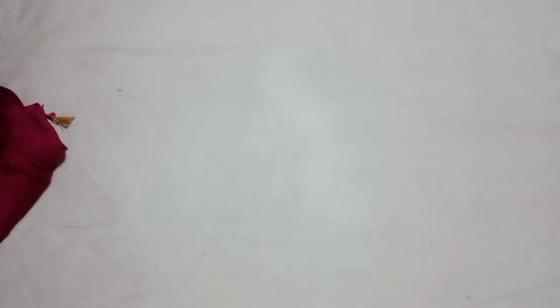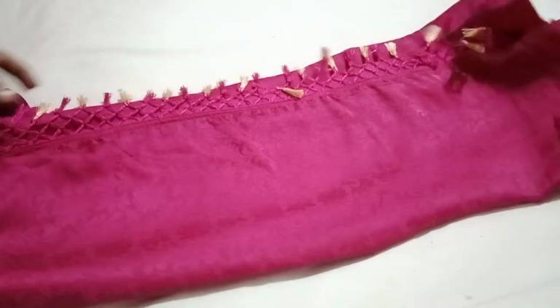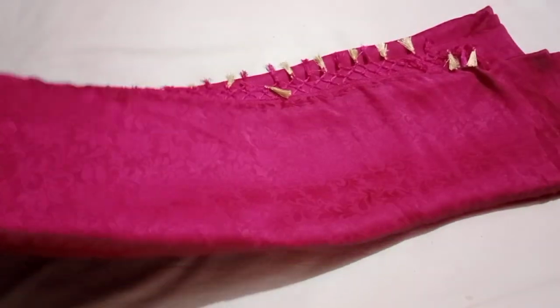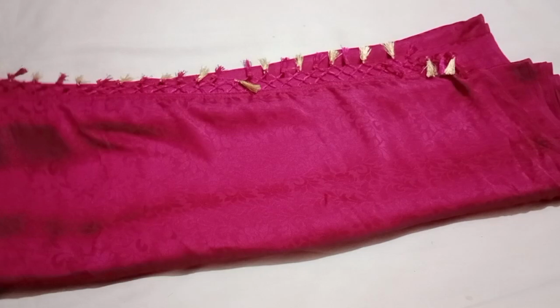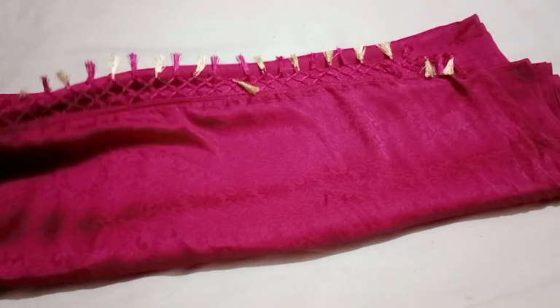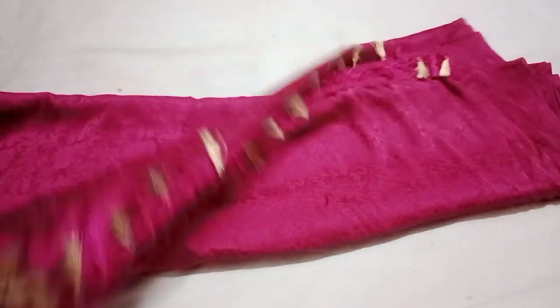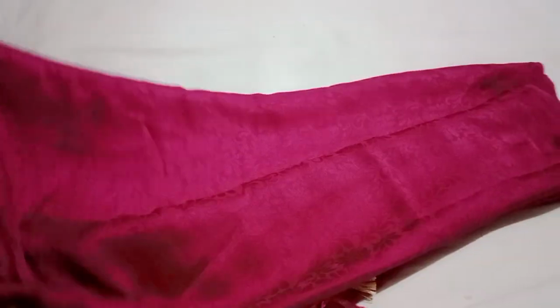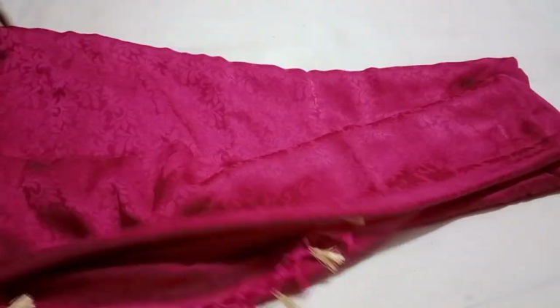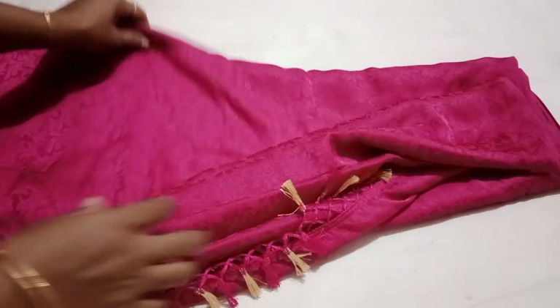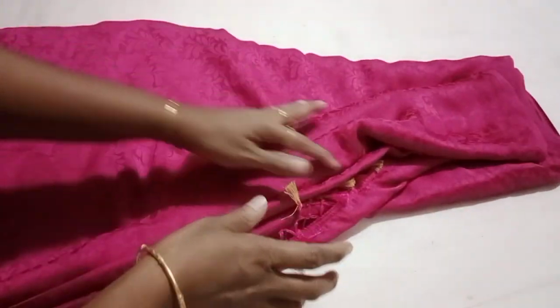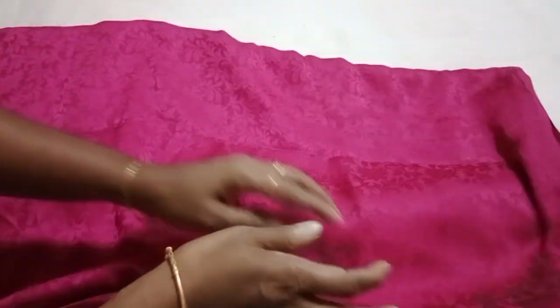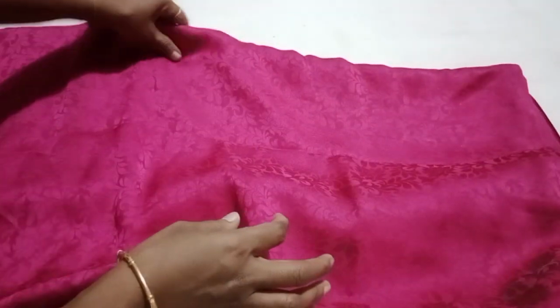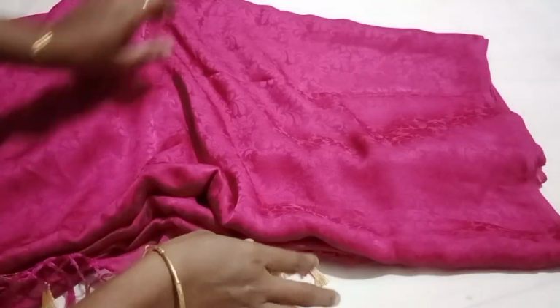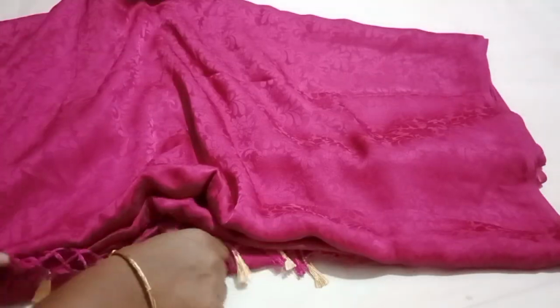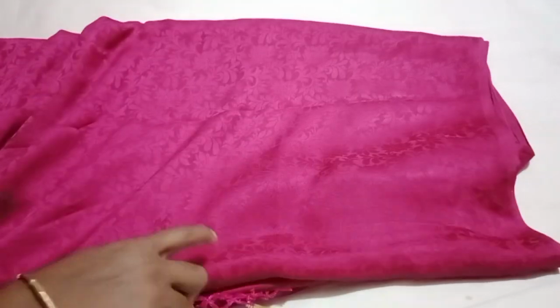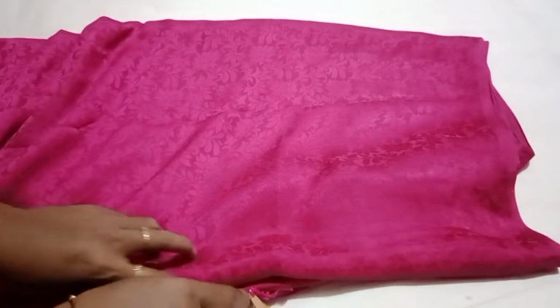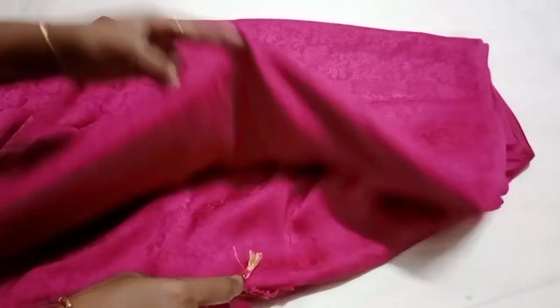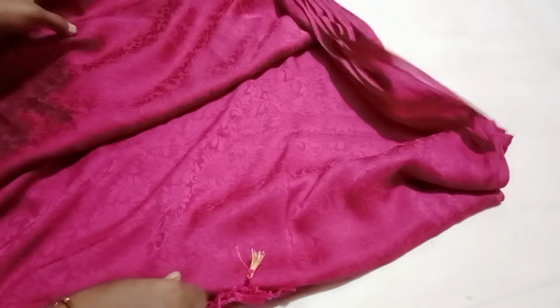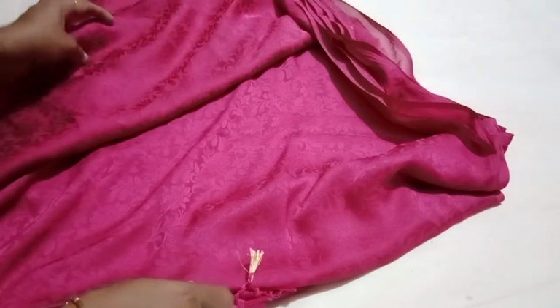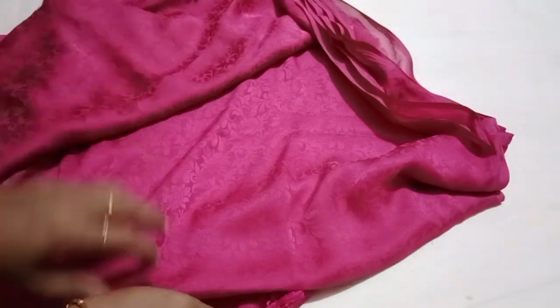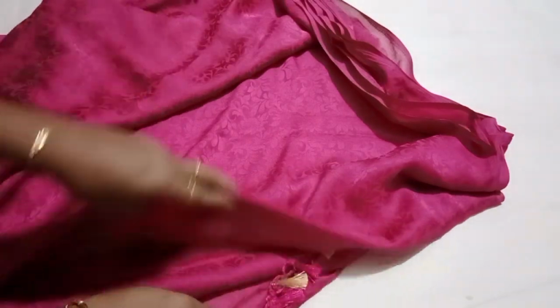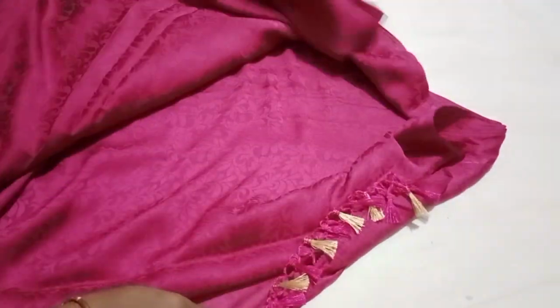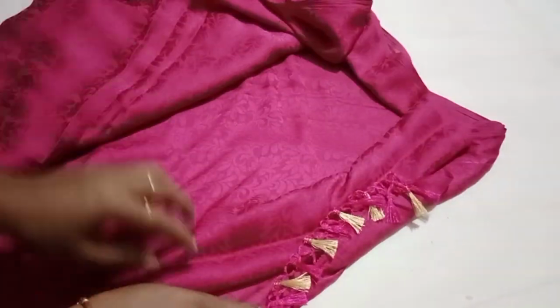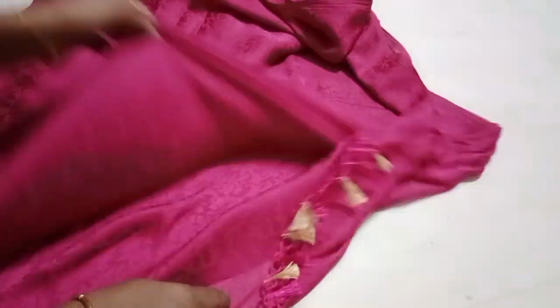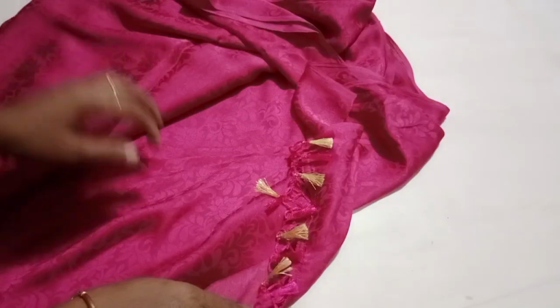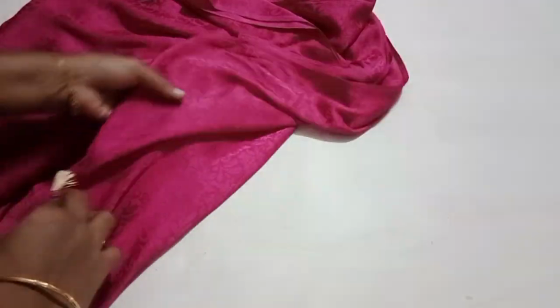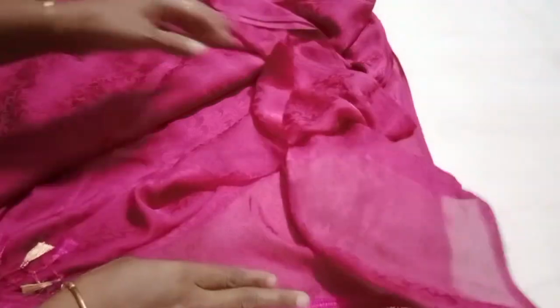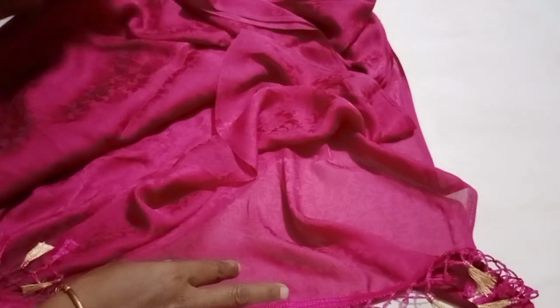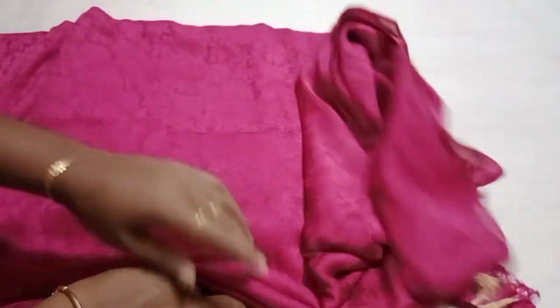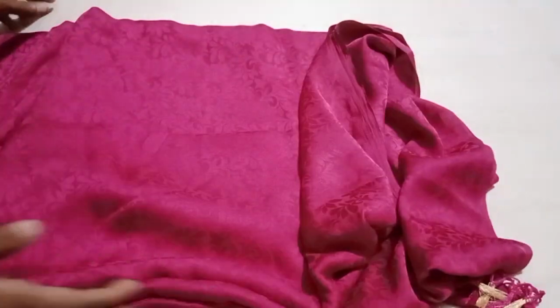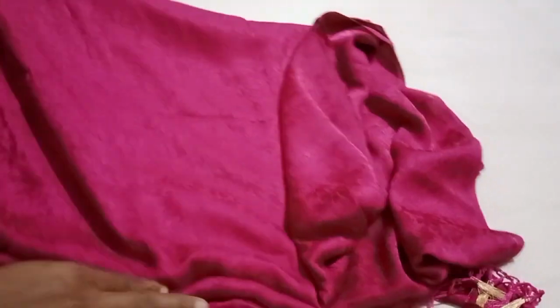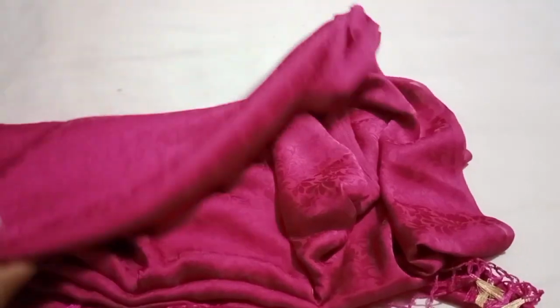It's a magenta pink color. It's a full view. It's 6 meters.